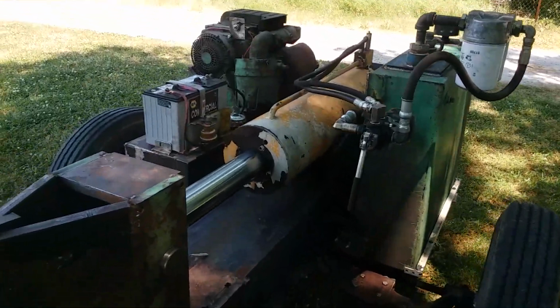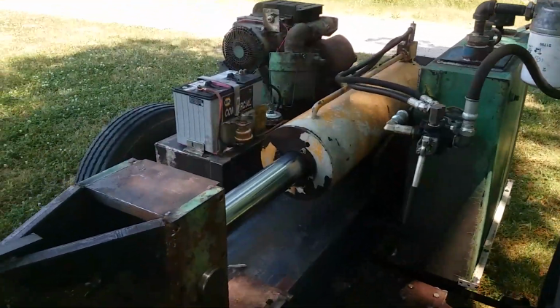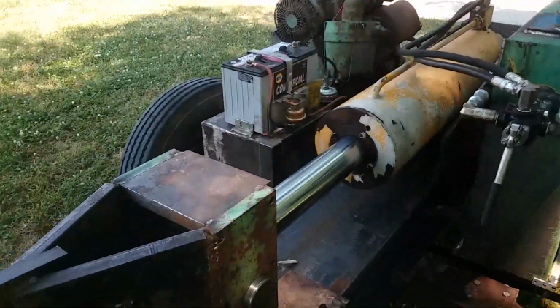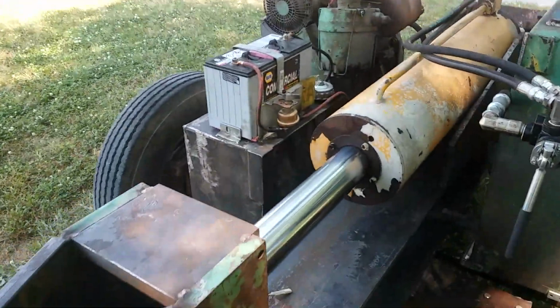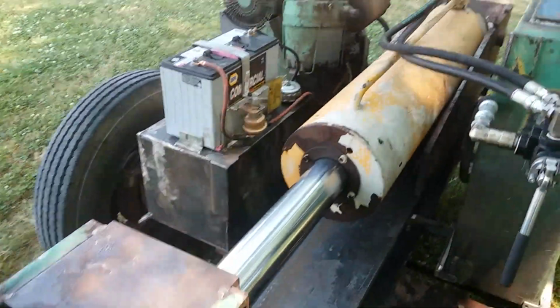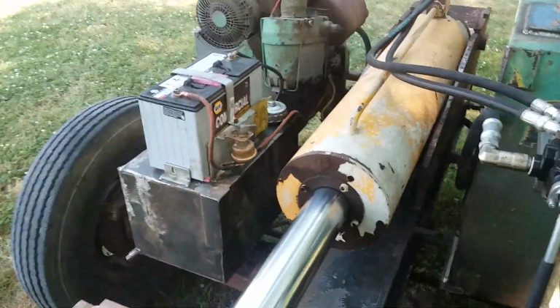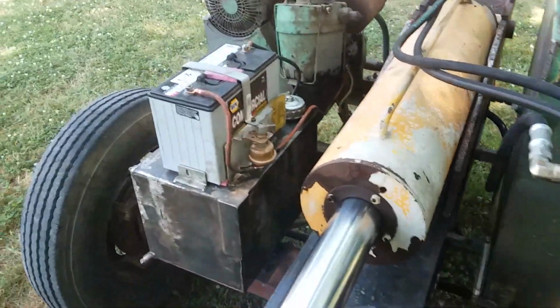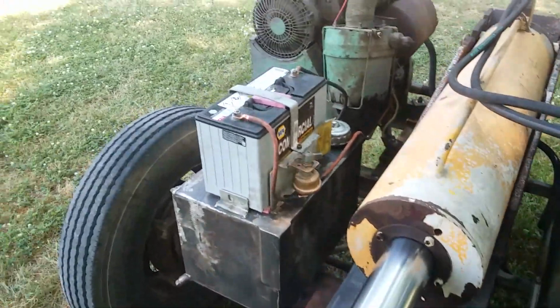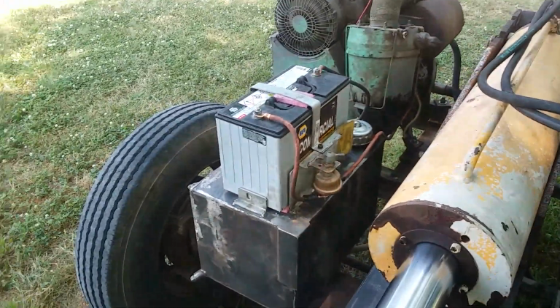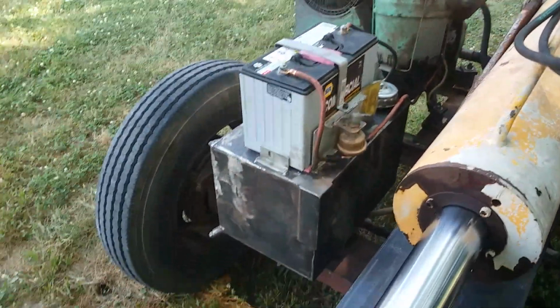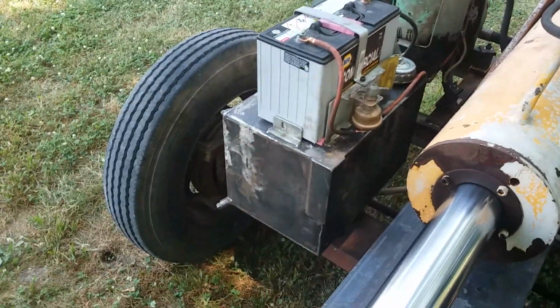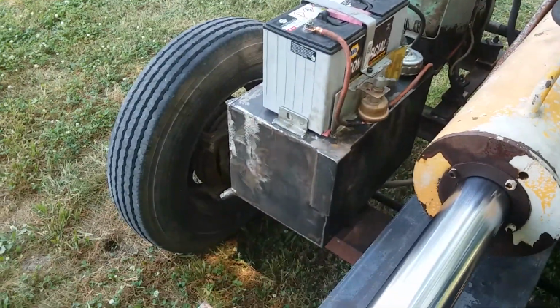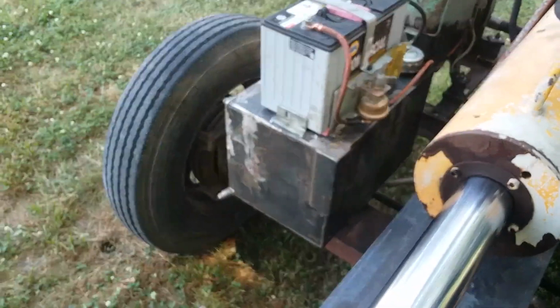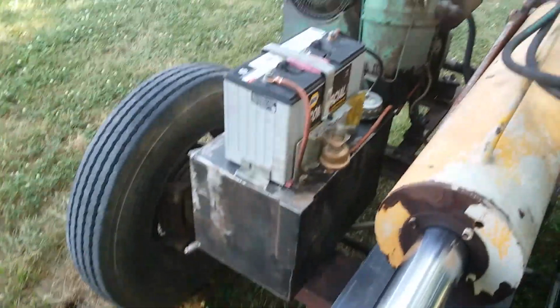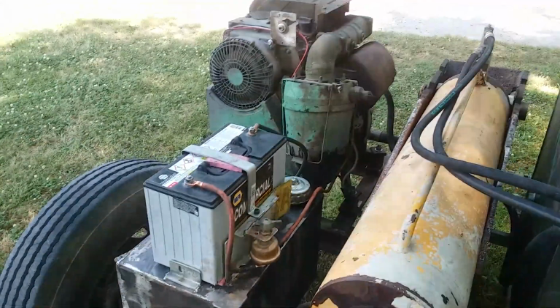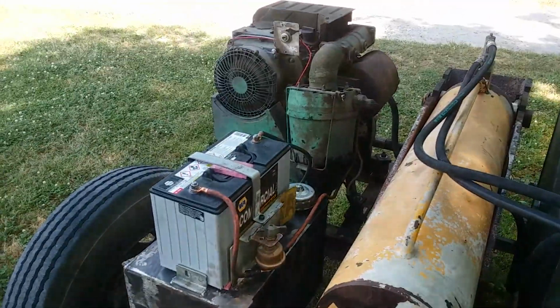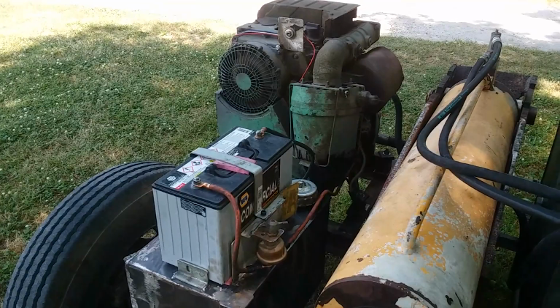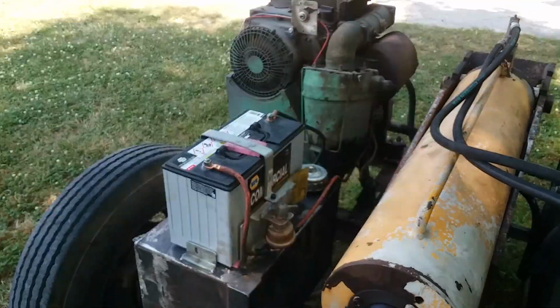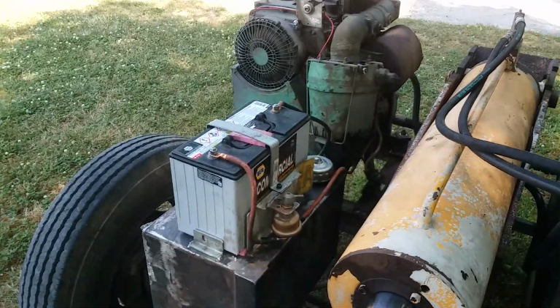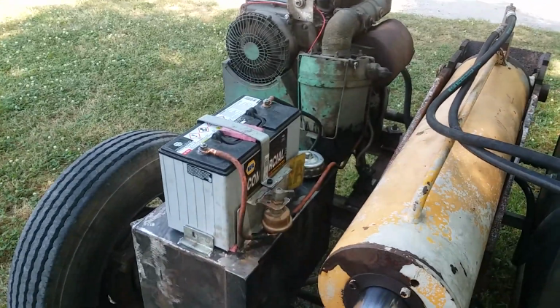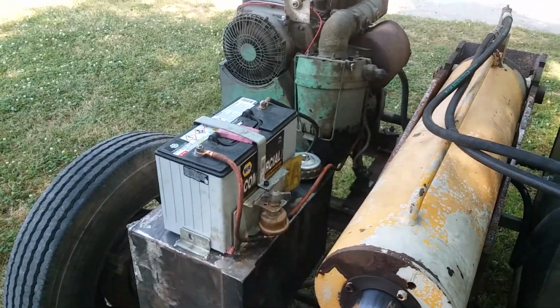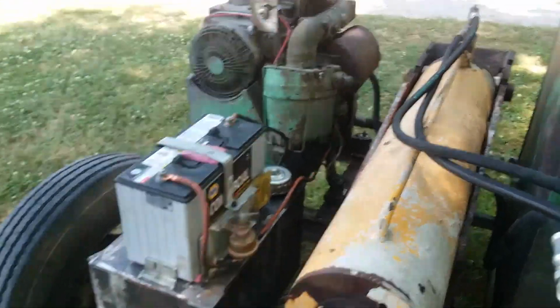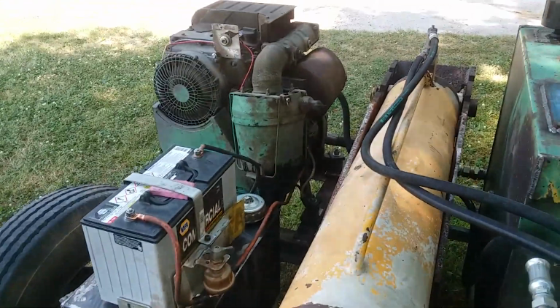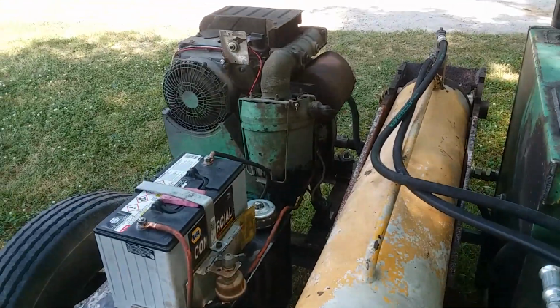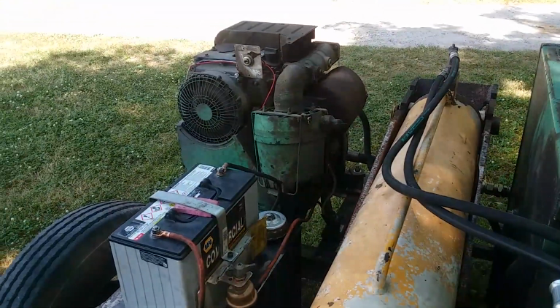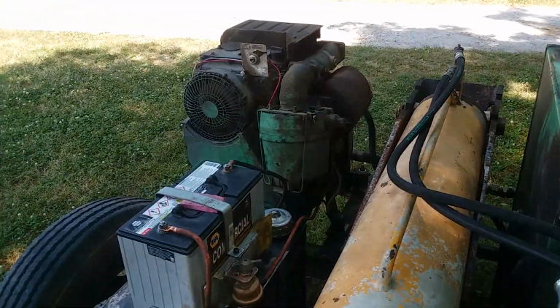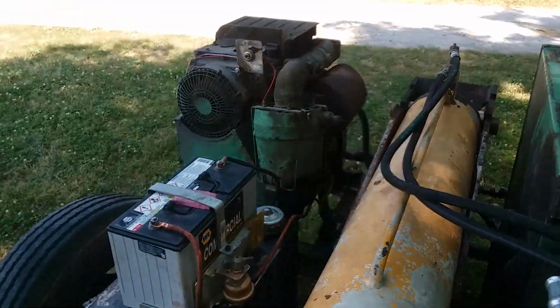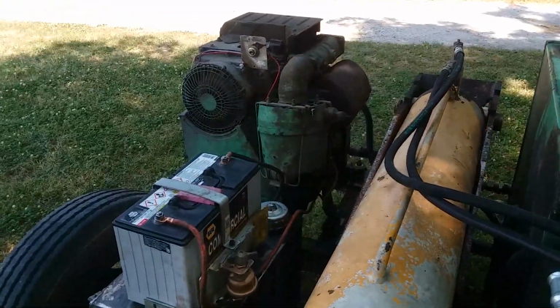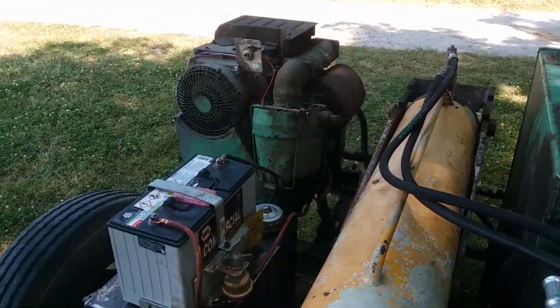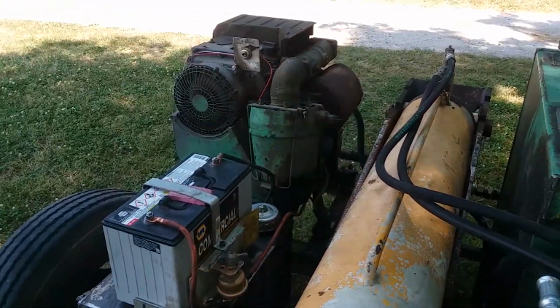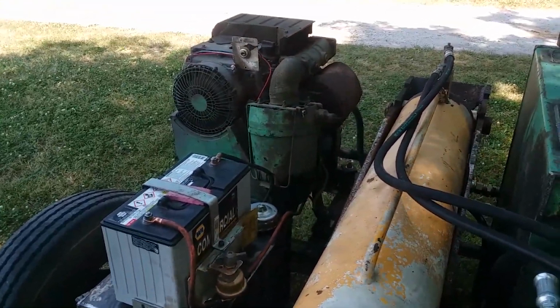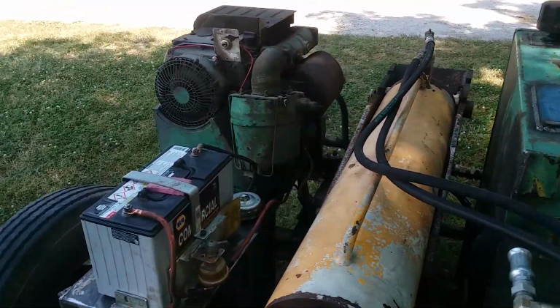36-inch stroke cylinder. There's the fuel tank. Mounted a battery on top of that. Little Deutz diesel.